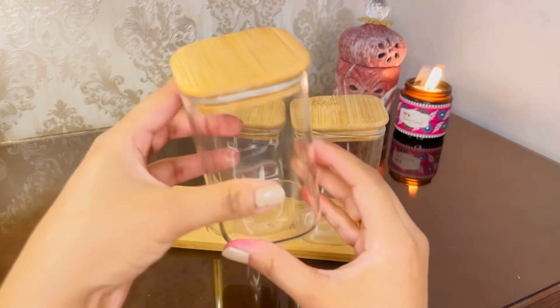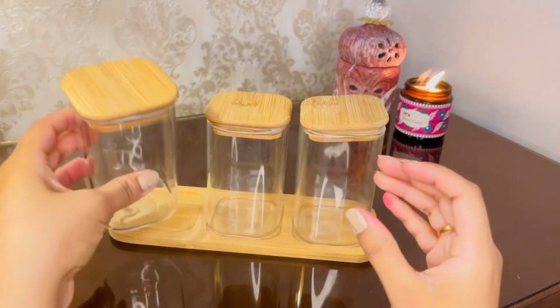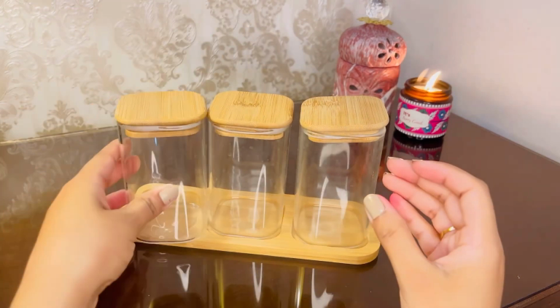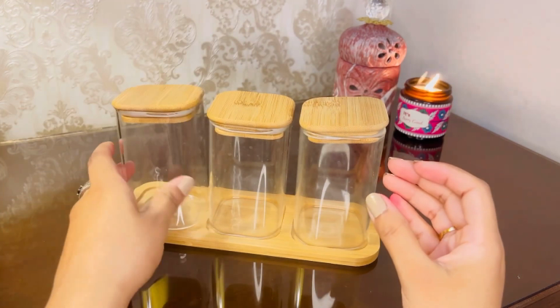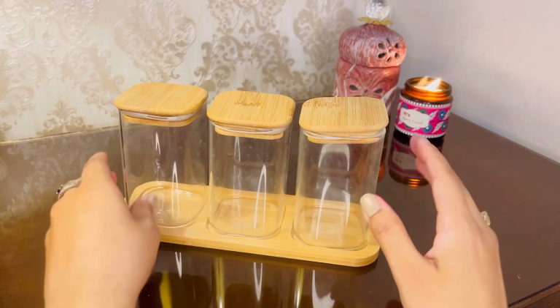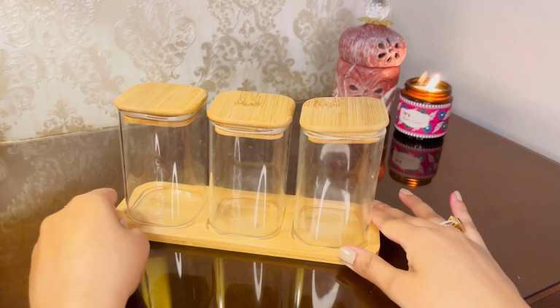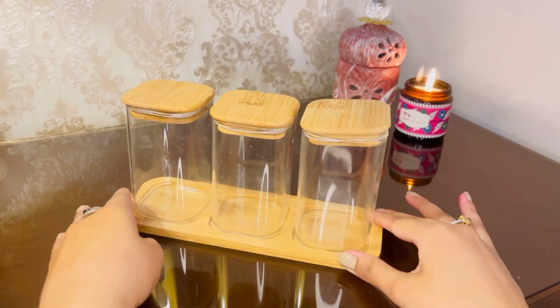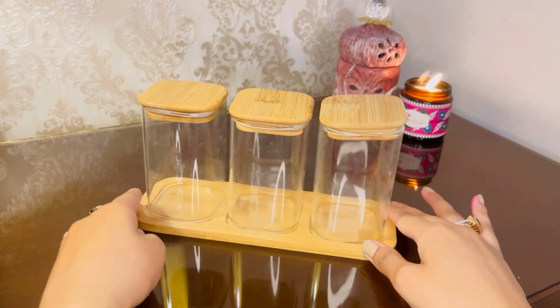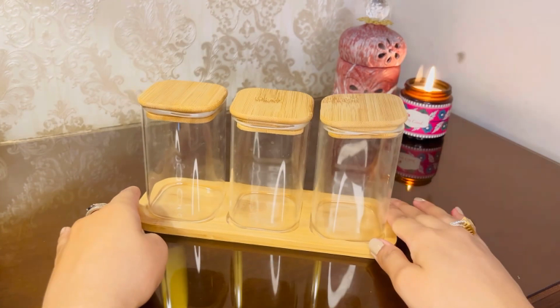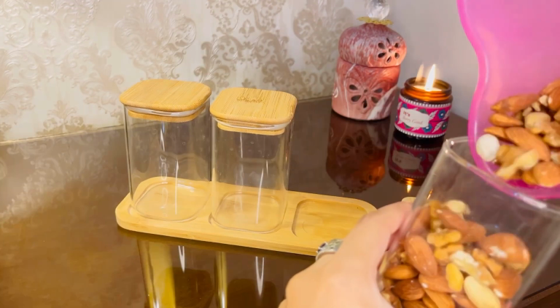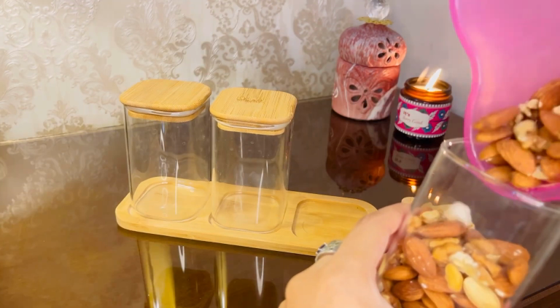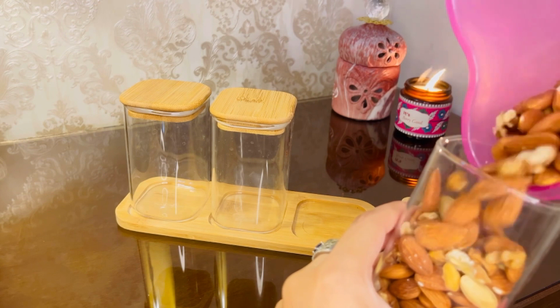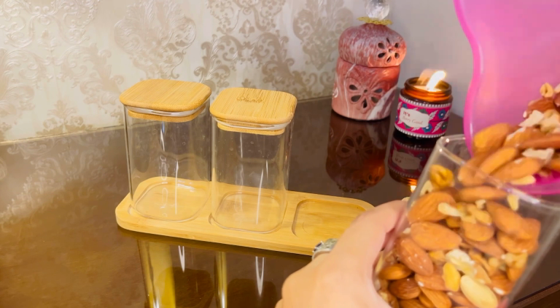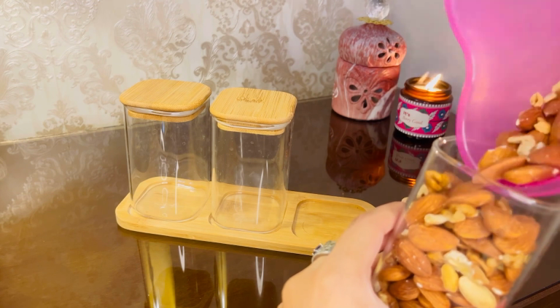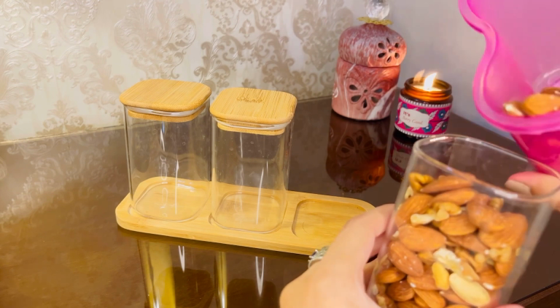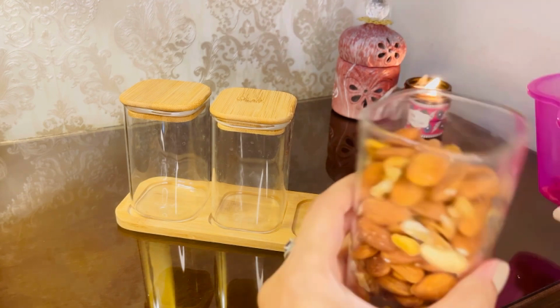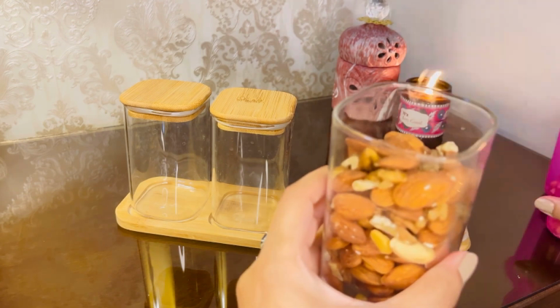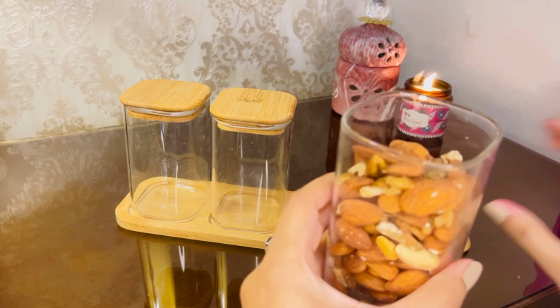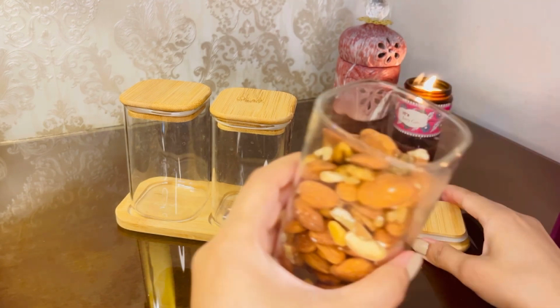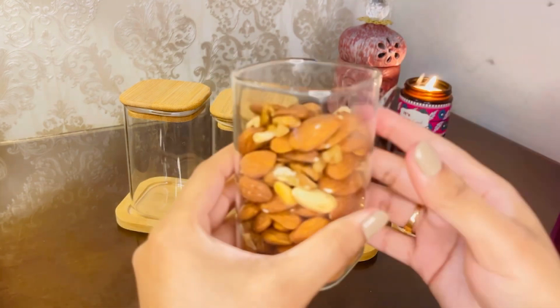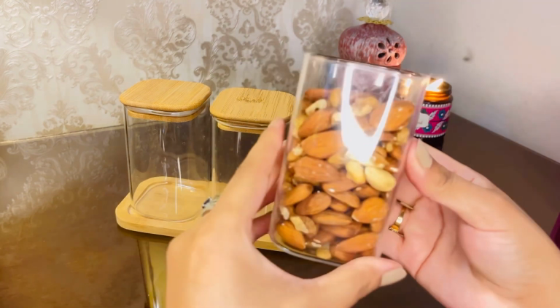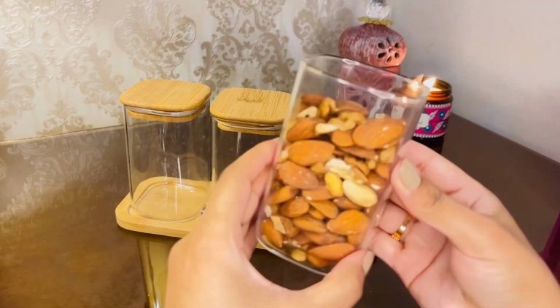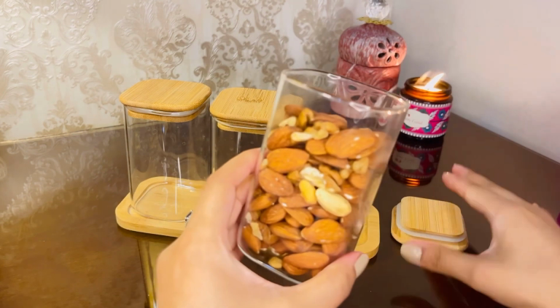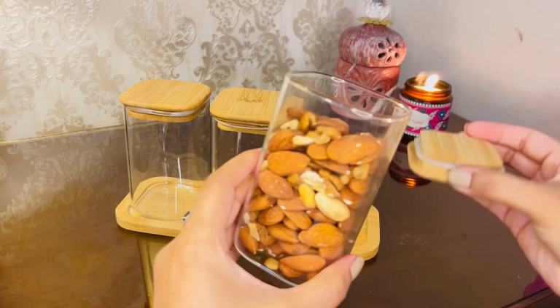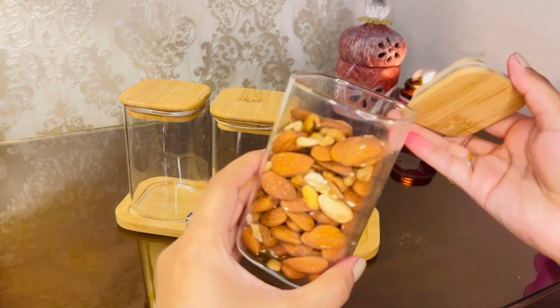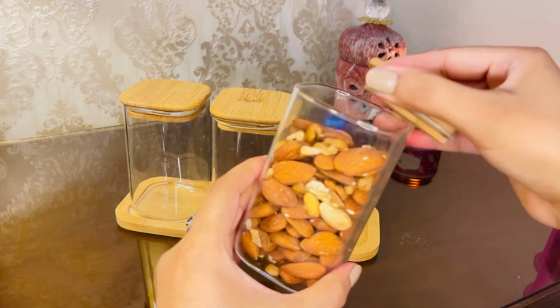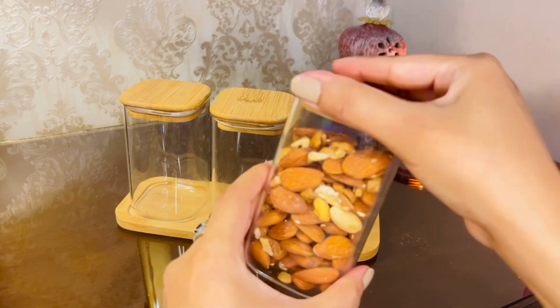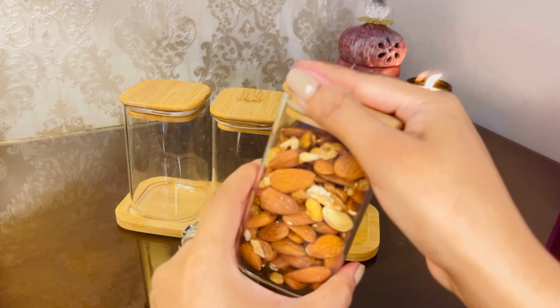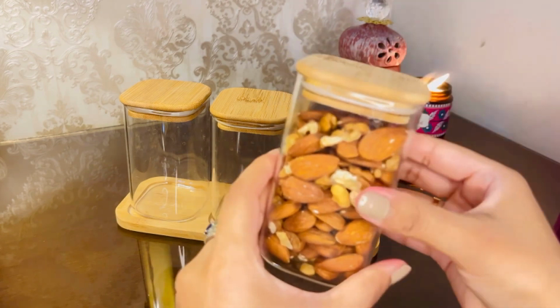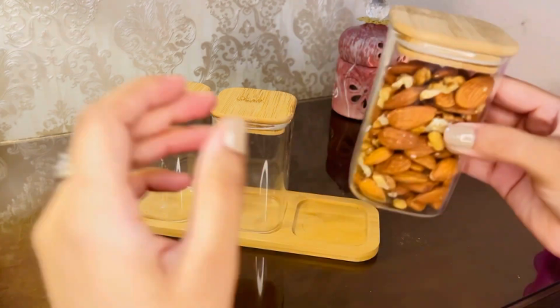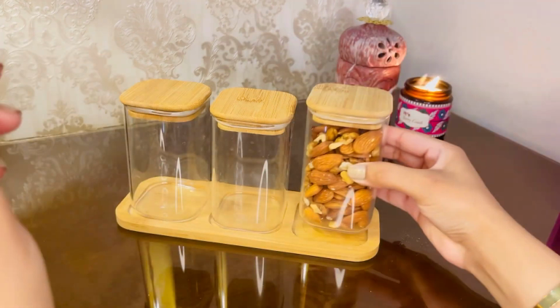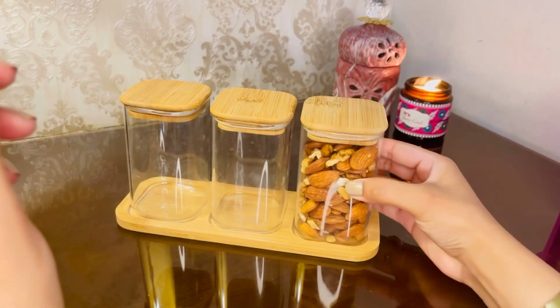You can add anything in these jars. In this jar I added dry fruits like almonds and walnuts. You can add any dry fruits you want.